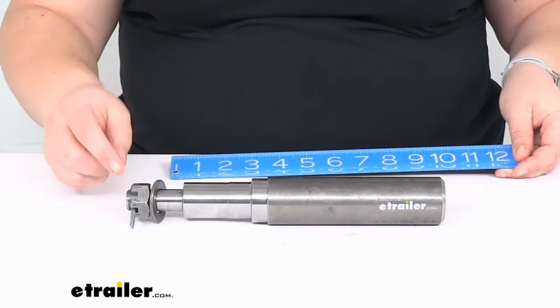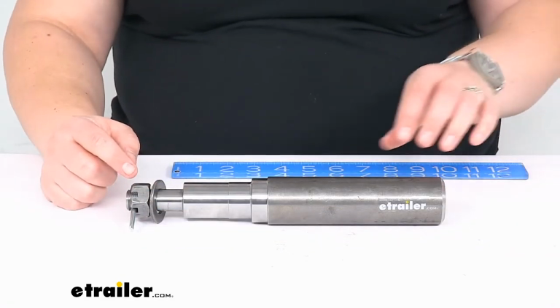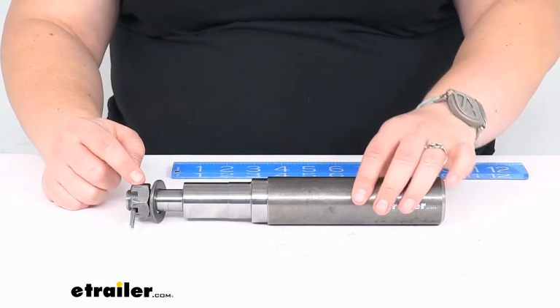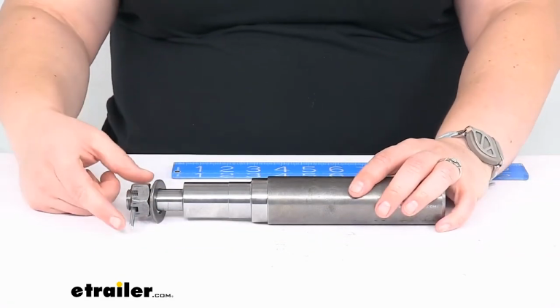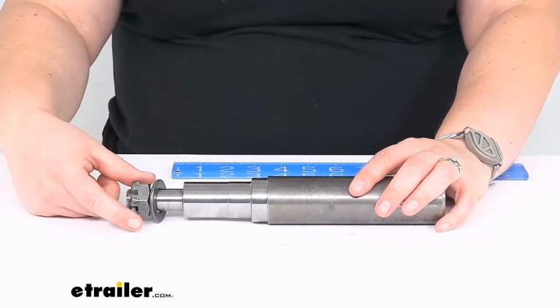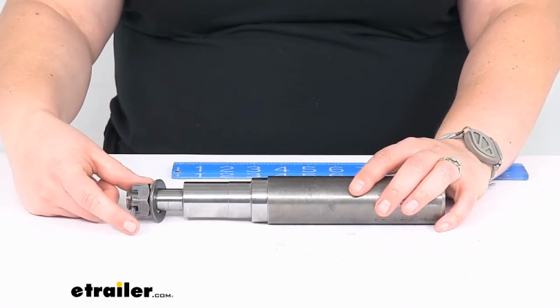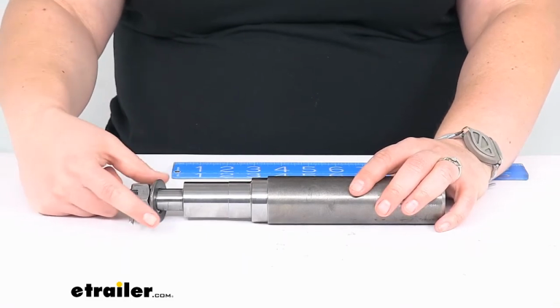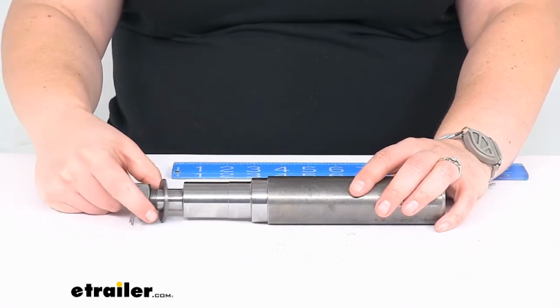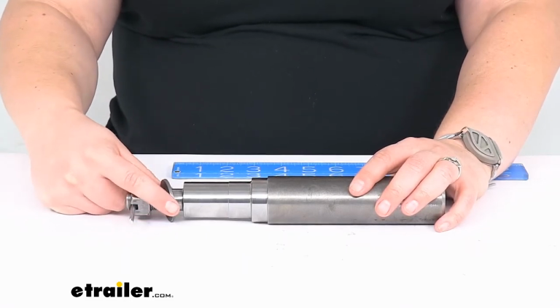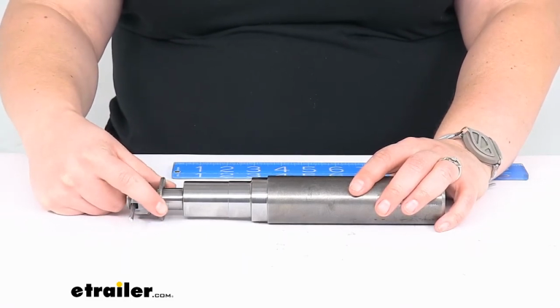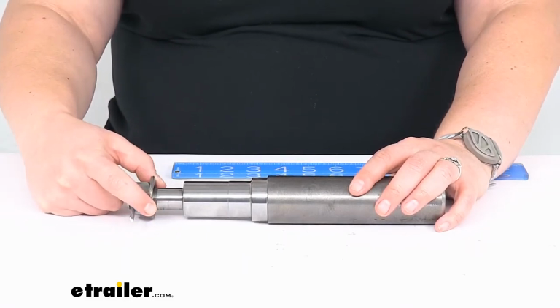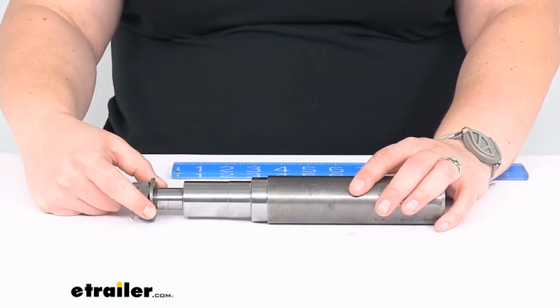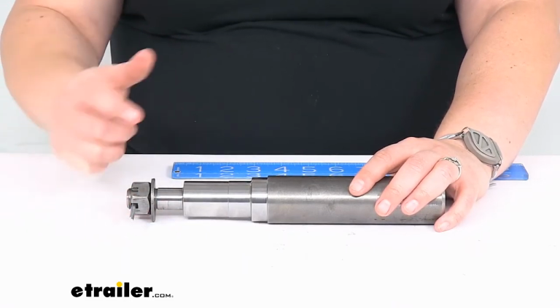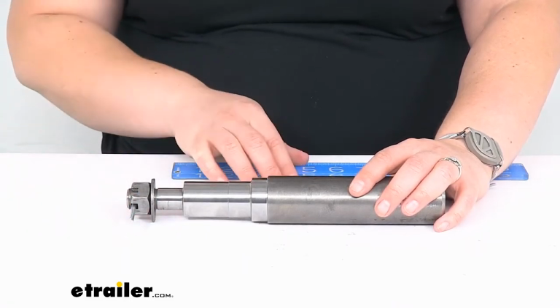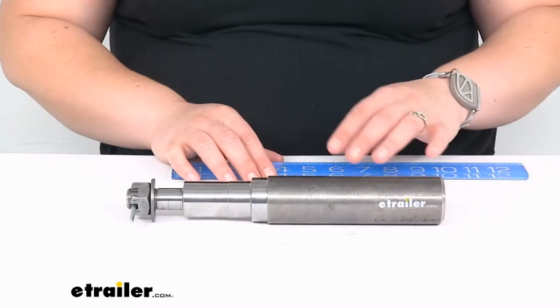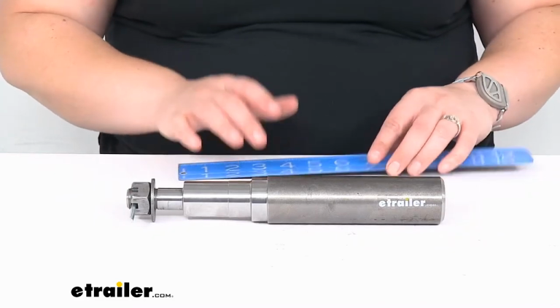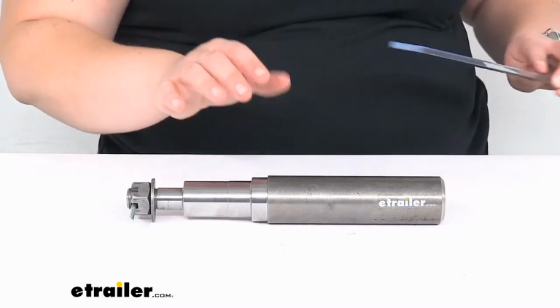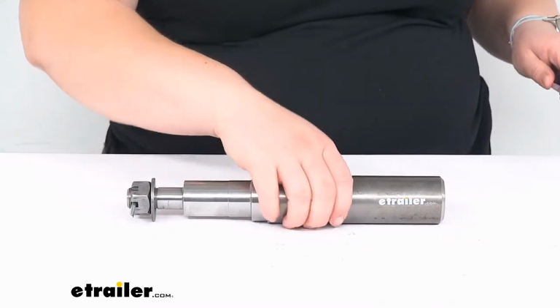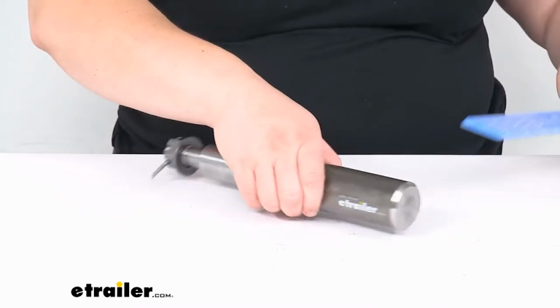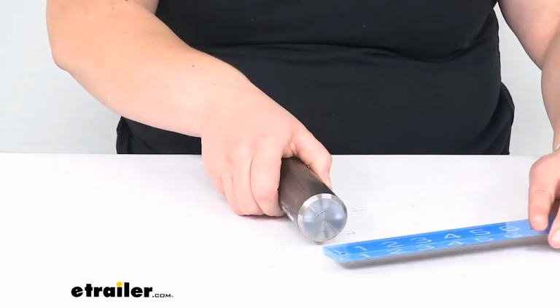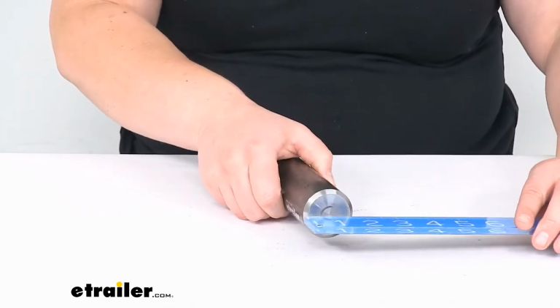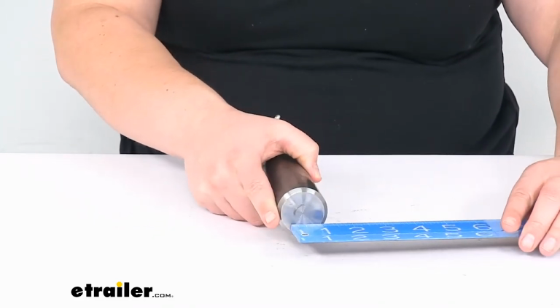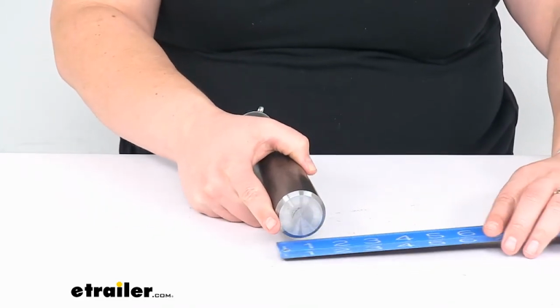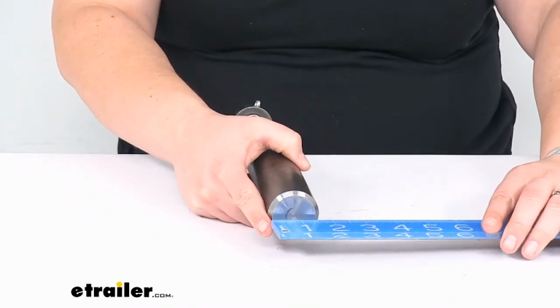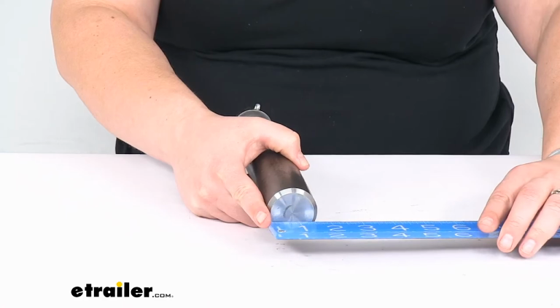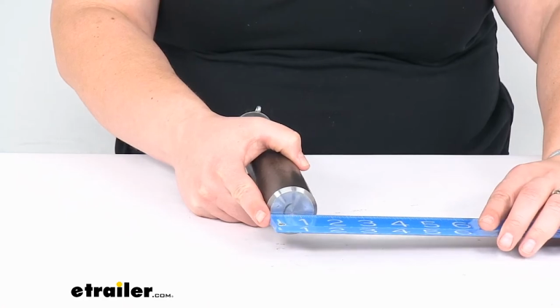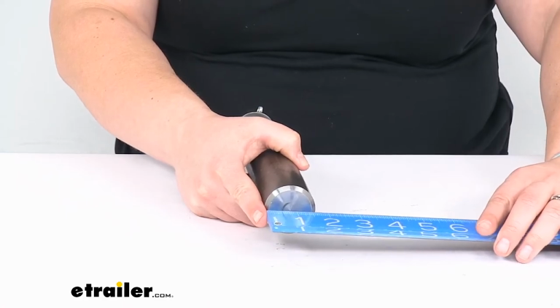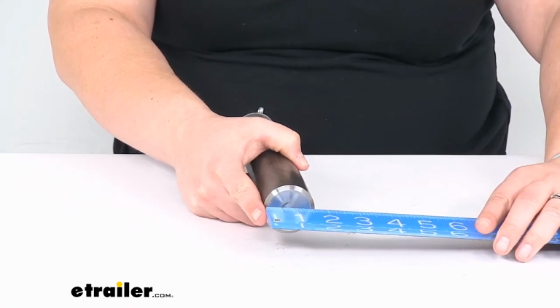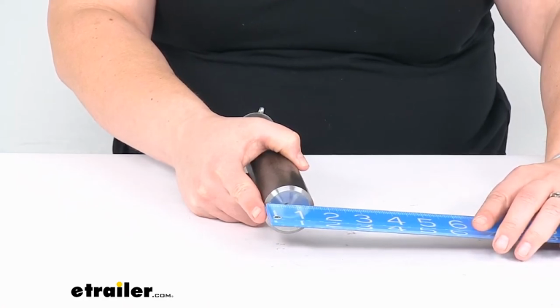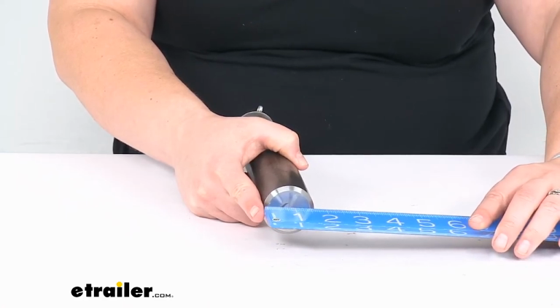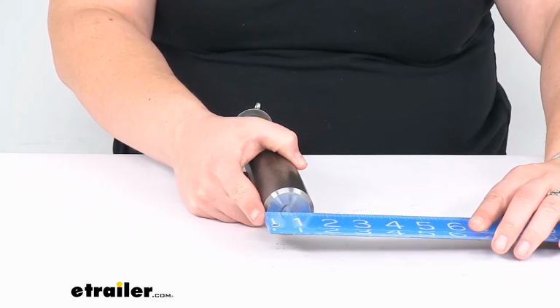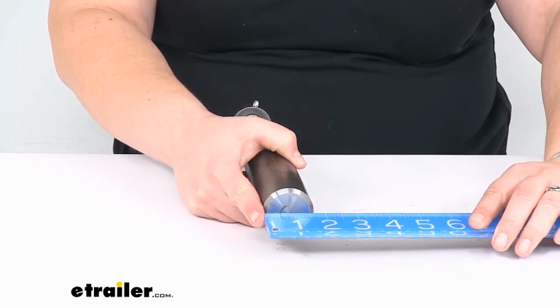It does come with the castle nut, the cotter pin, and the washer to put that in place. As far as the stub diameter, it is about one and five eighths of an inch.